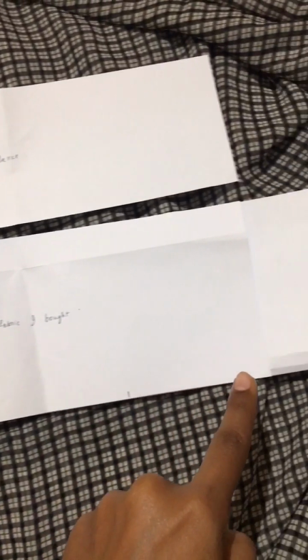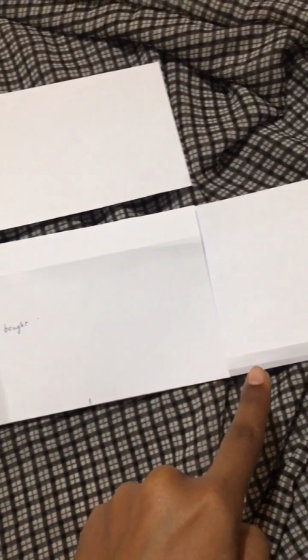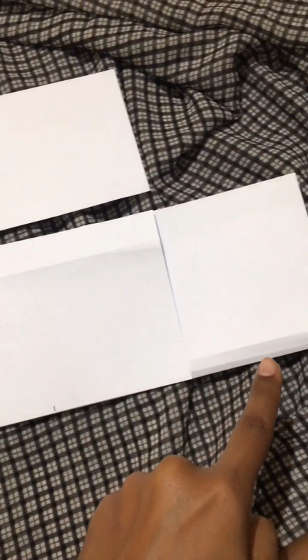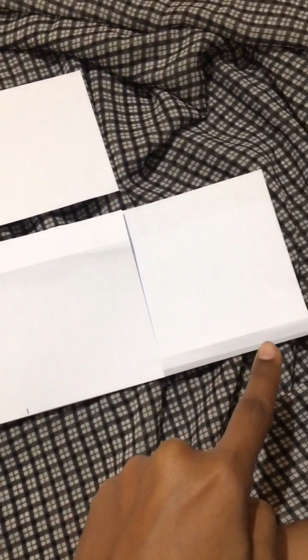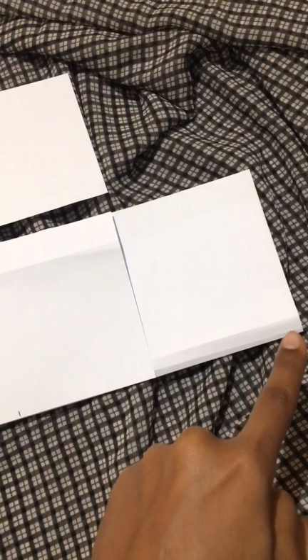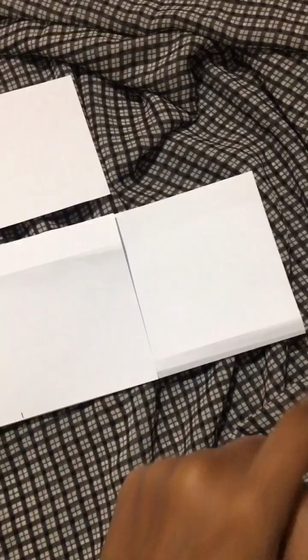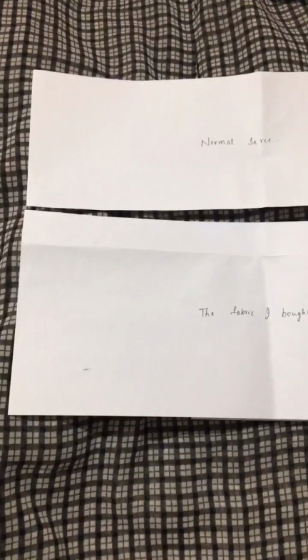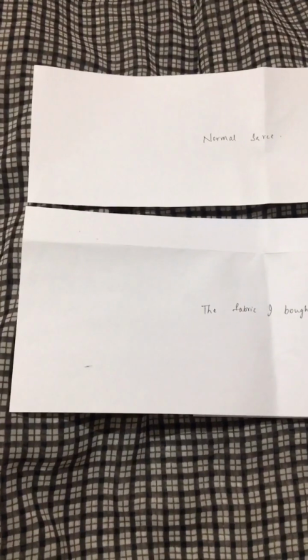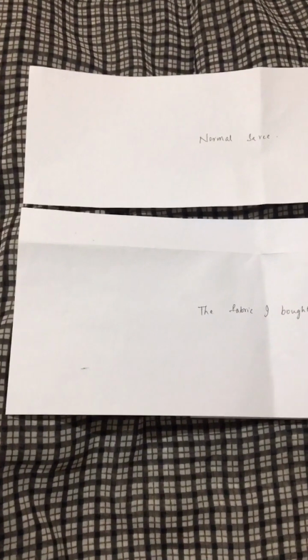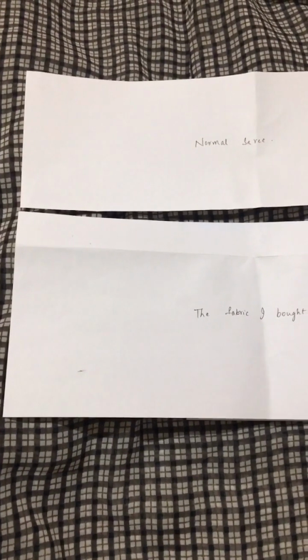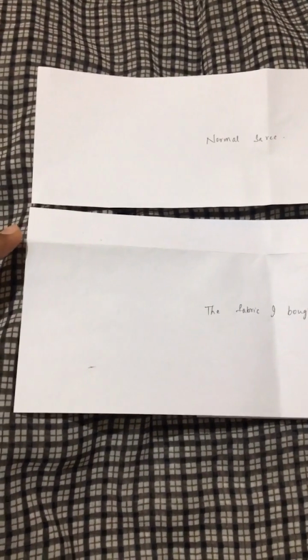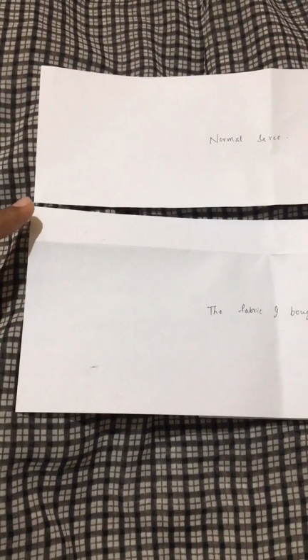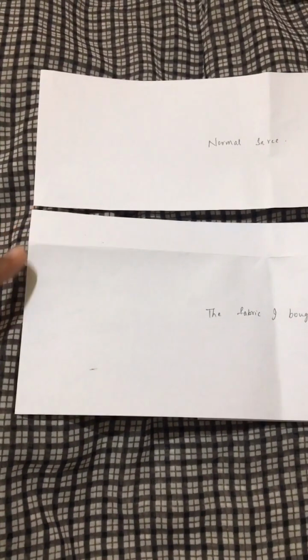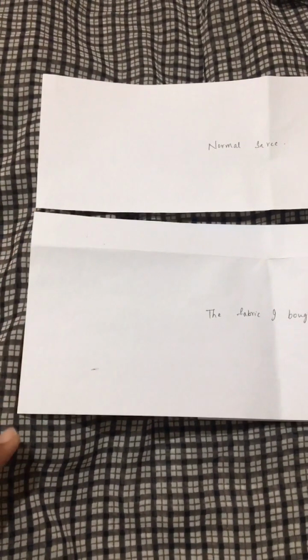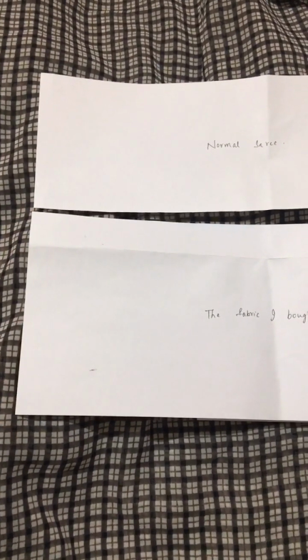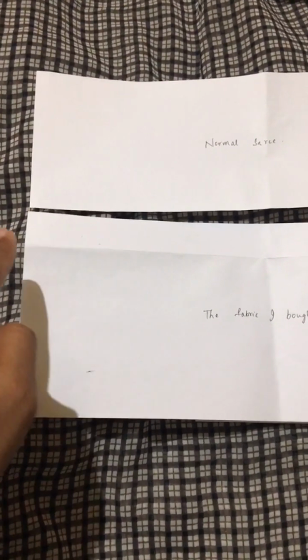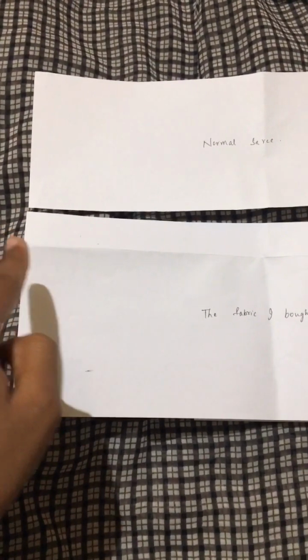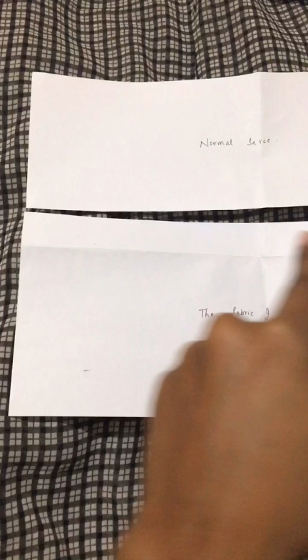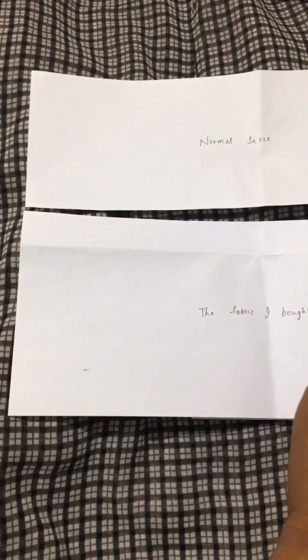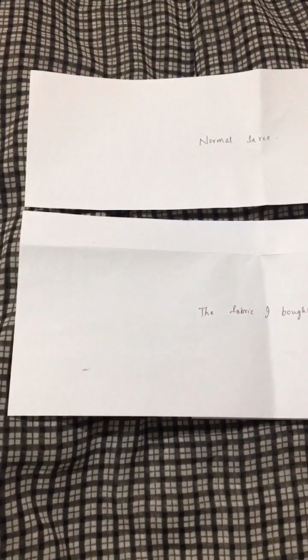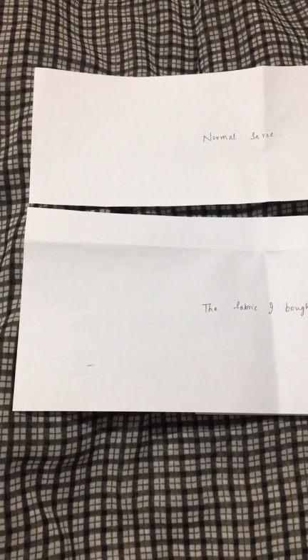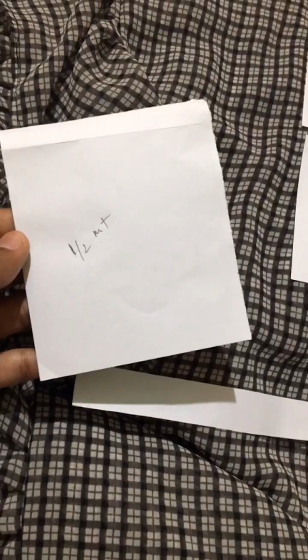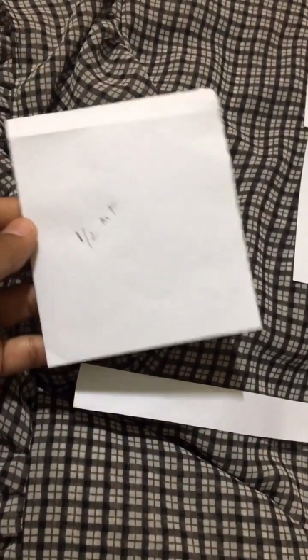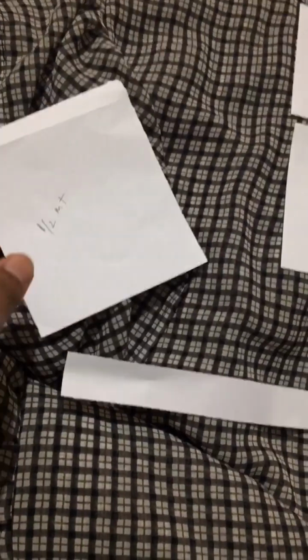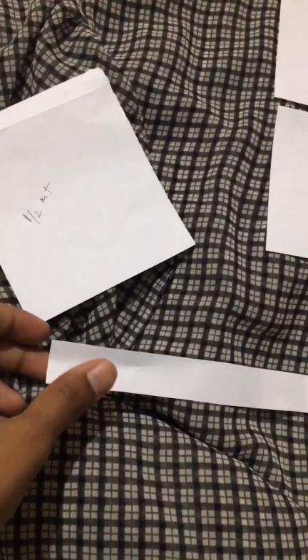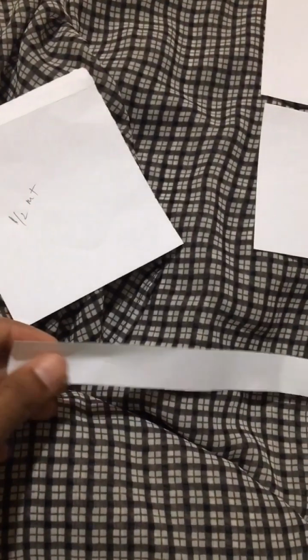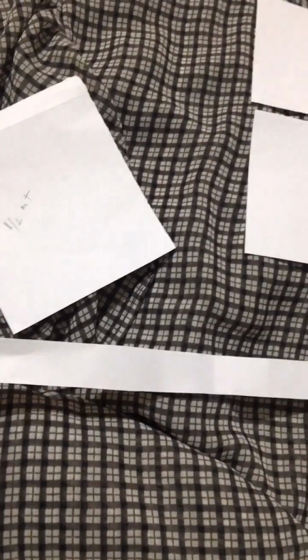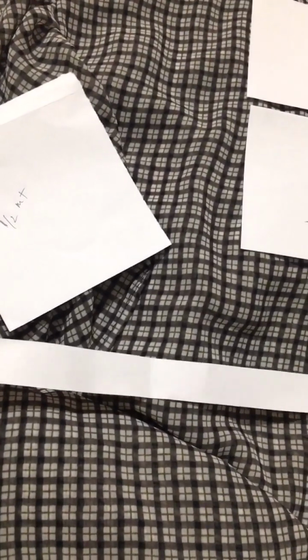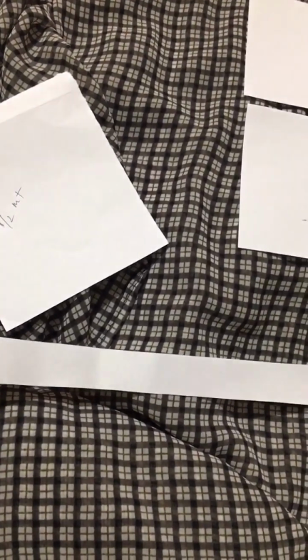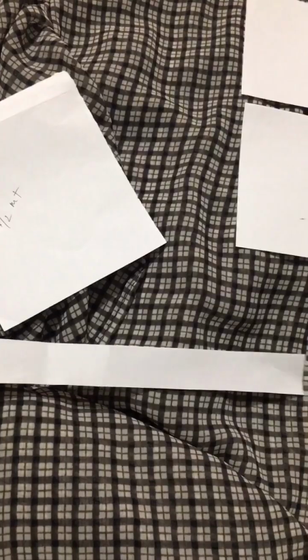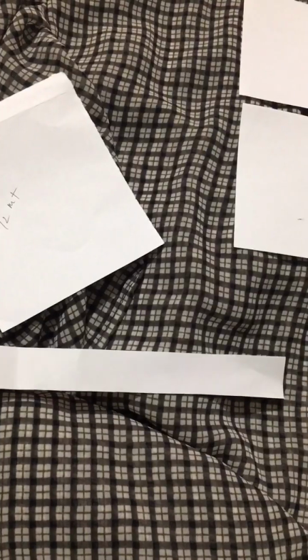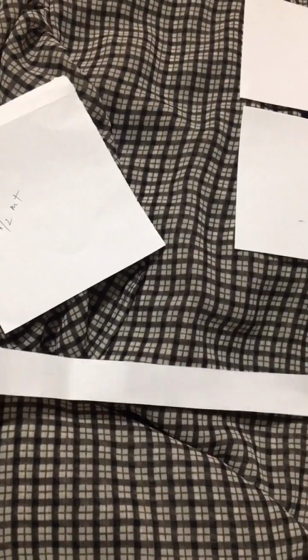I am going to cut the cloth with a half meter measurement. This is the one piece cut out.